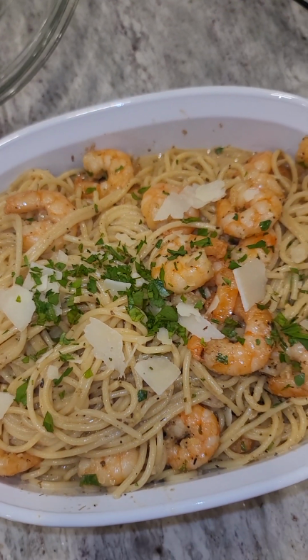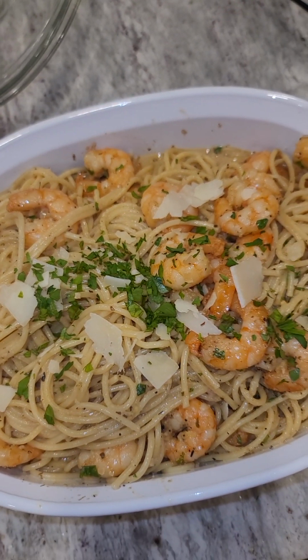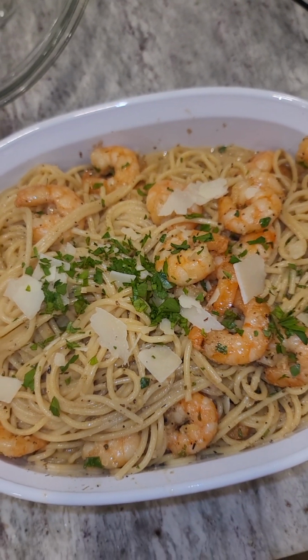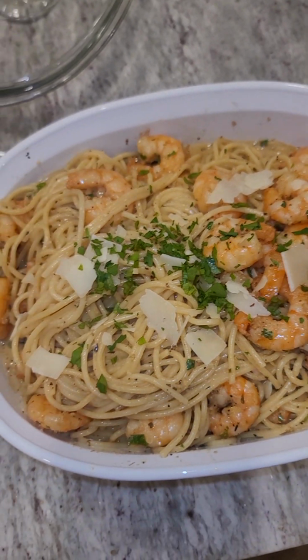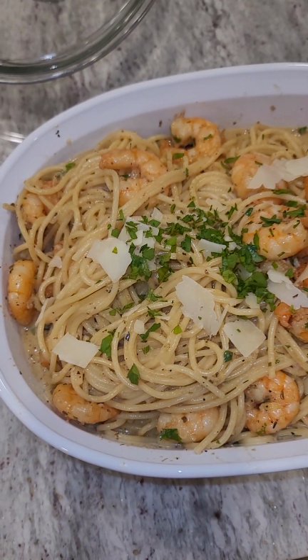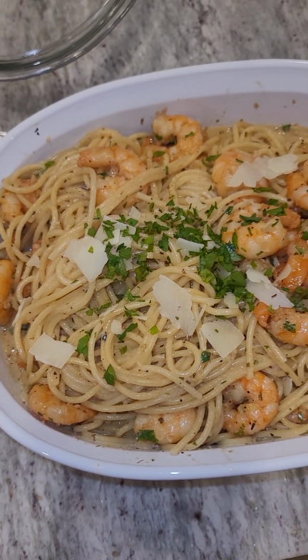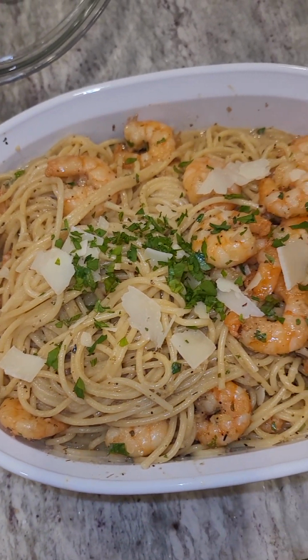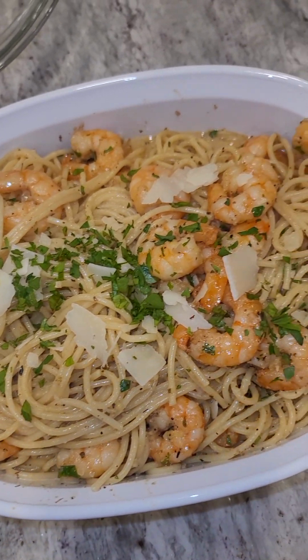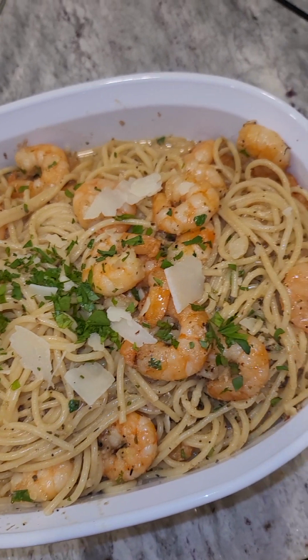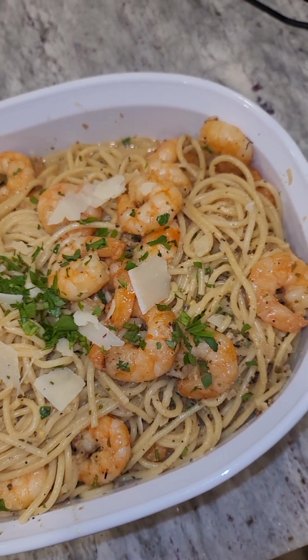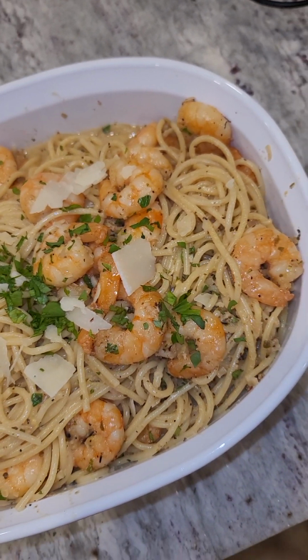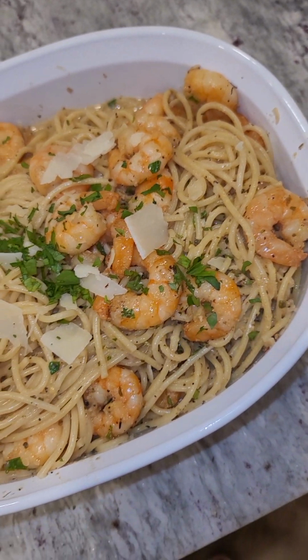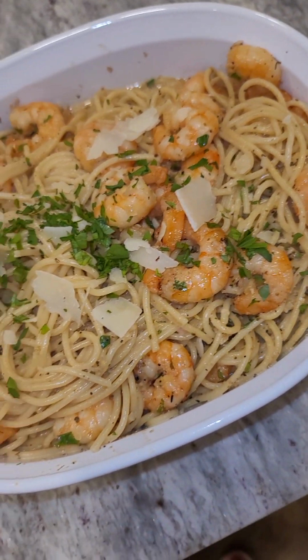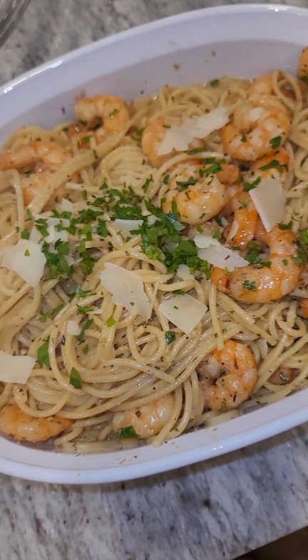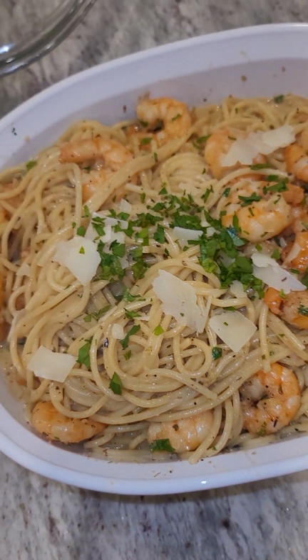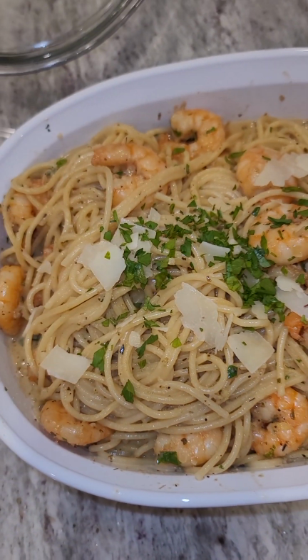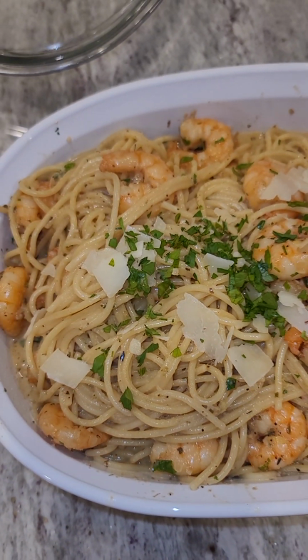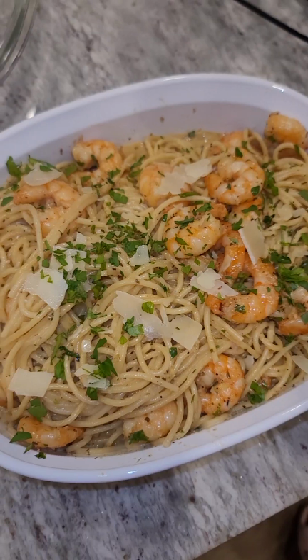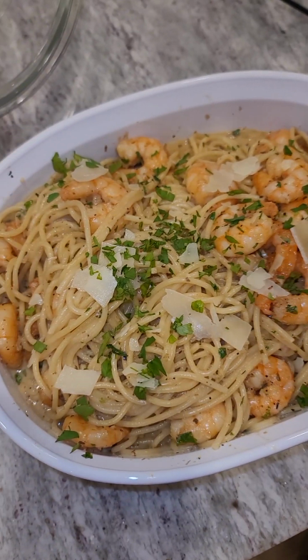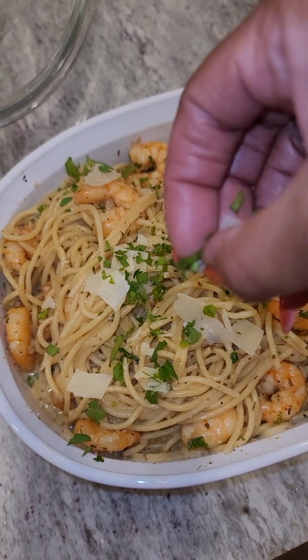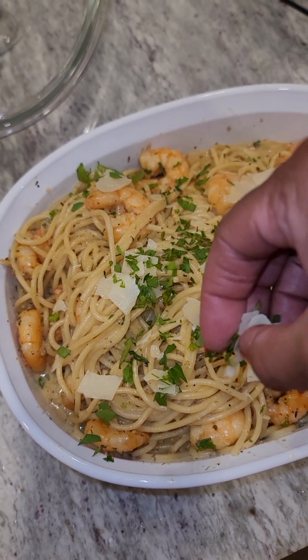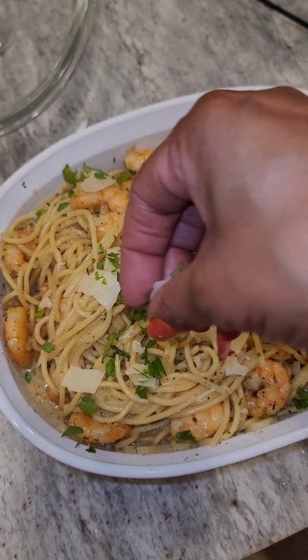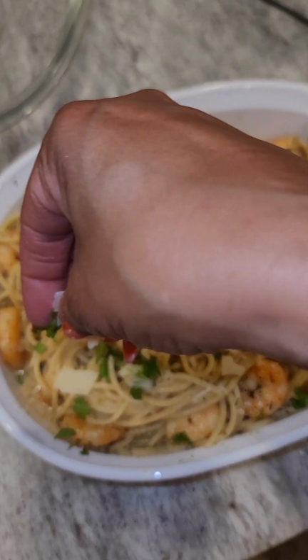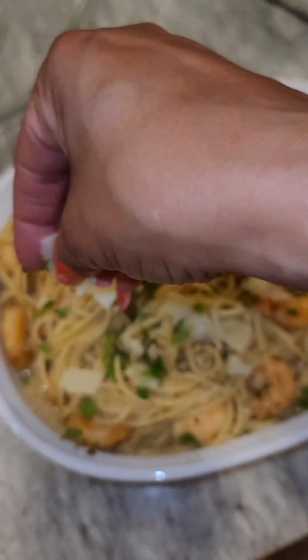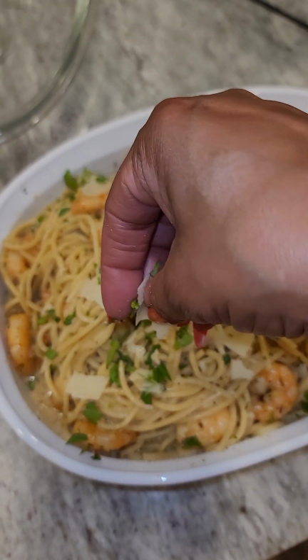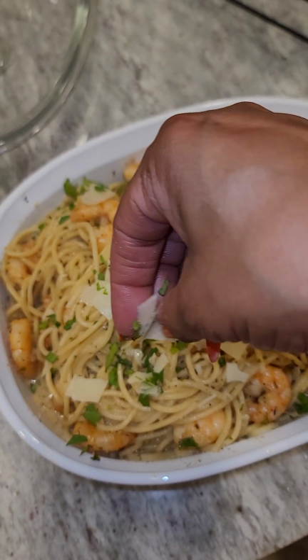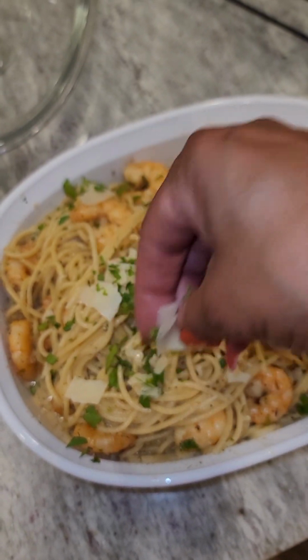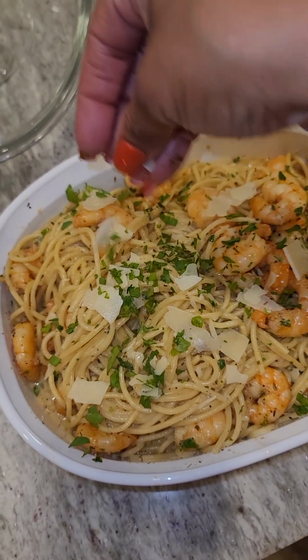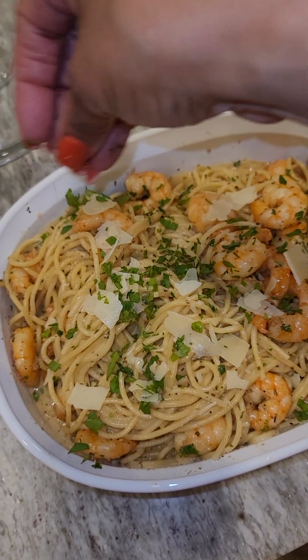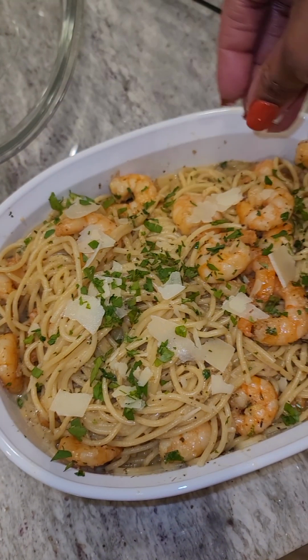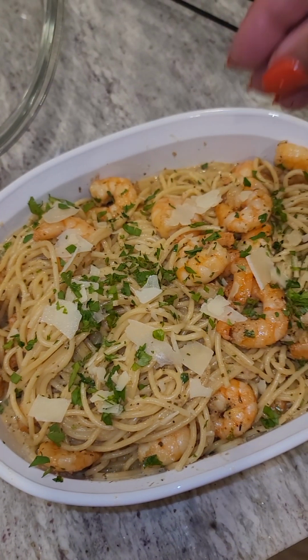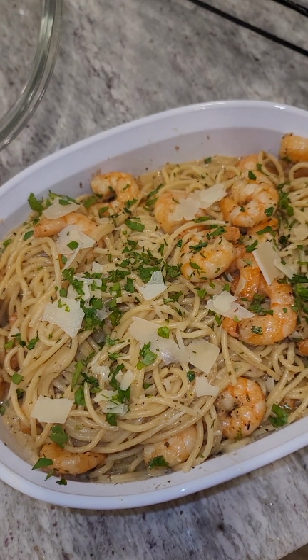Look how good that looks — creamy garlic pasta with shrimp. Time to eat. I'm your girl Tamika from LJ's Kitchen, and bye for now.